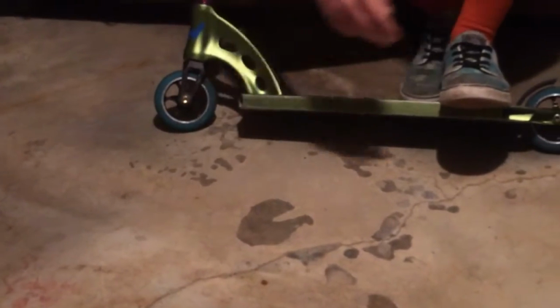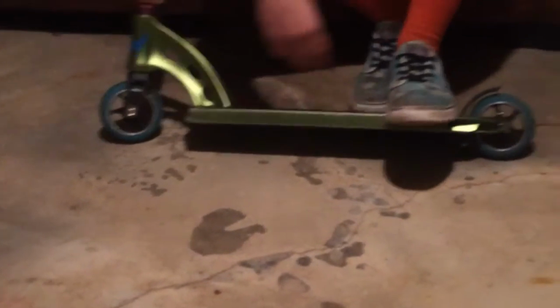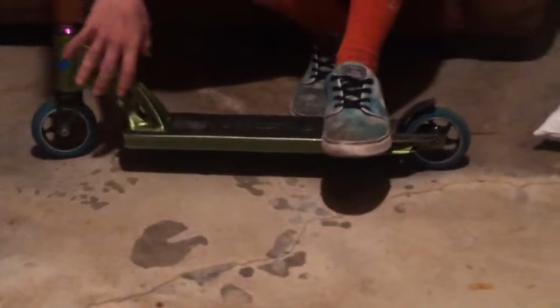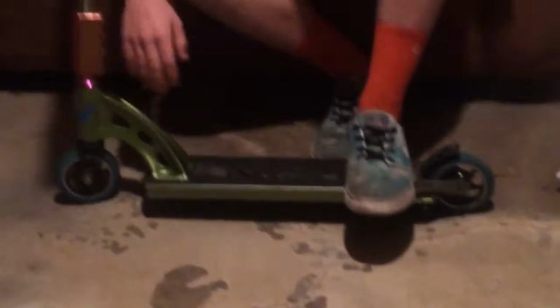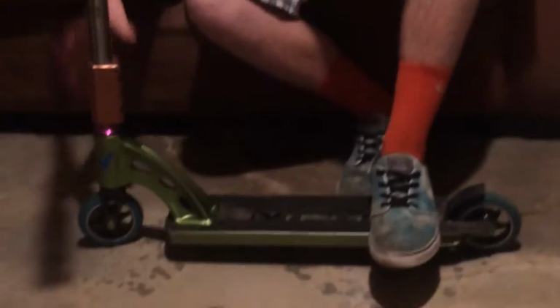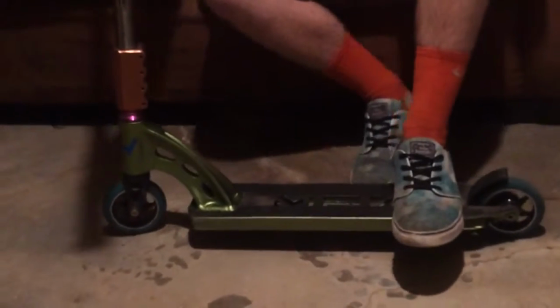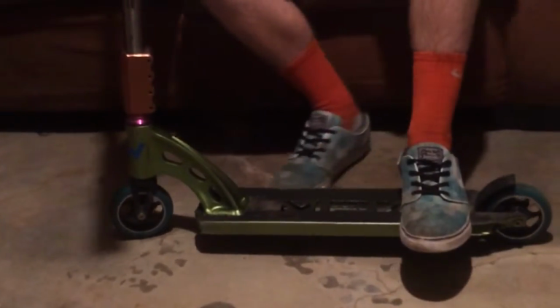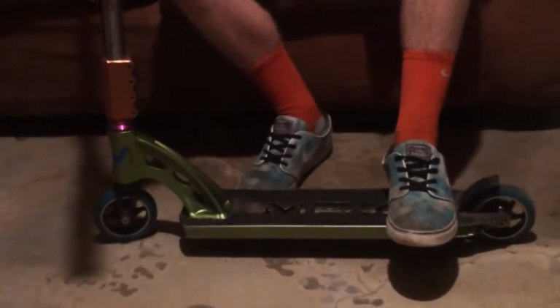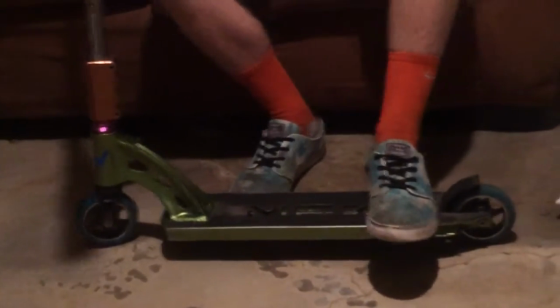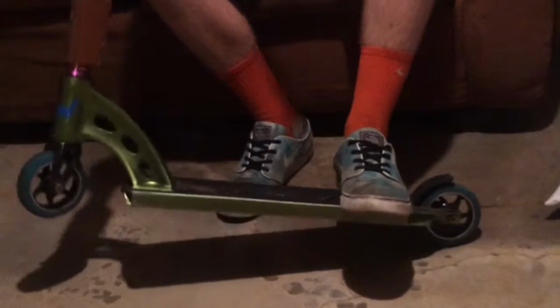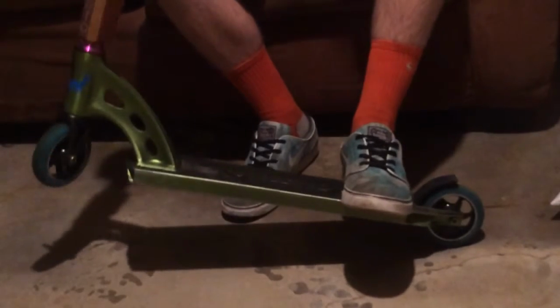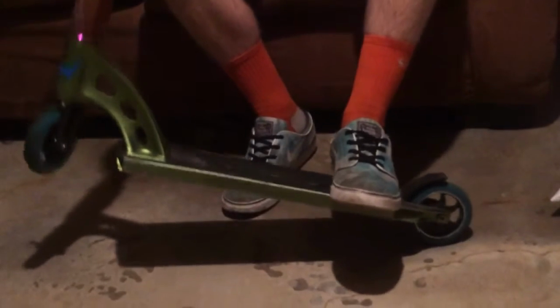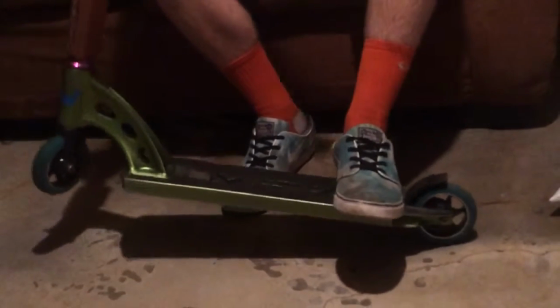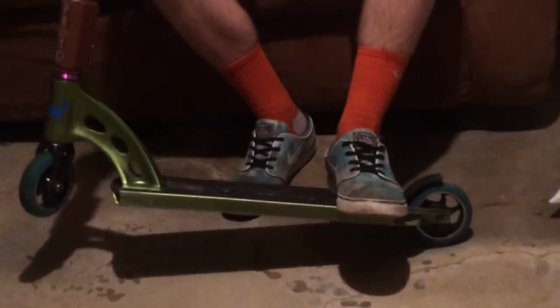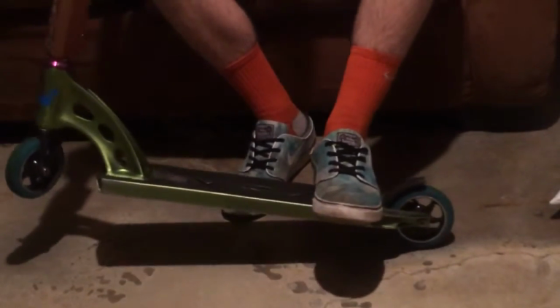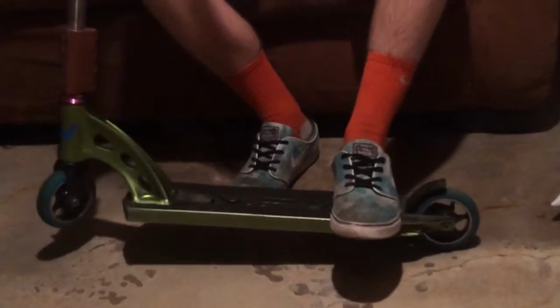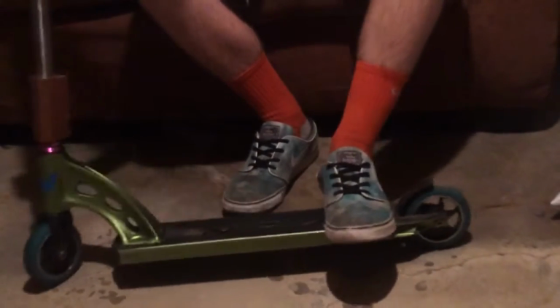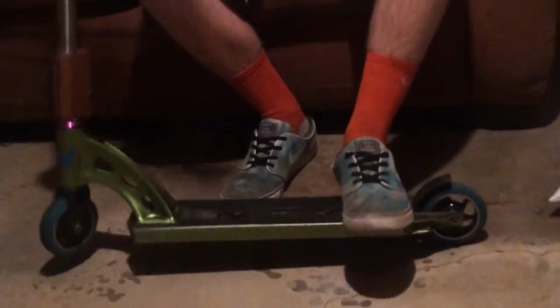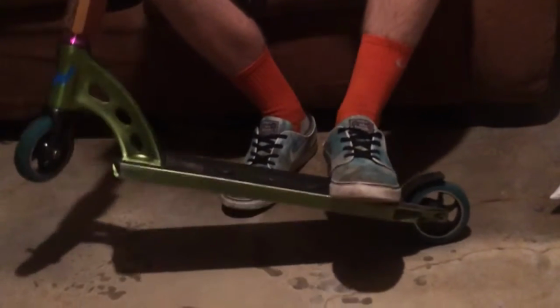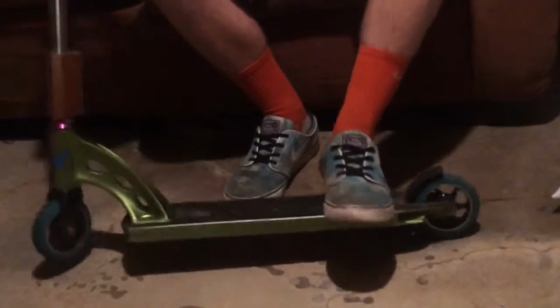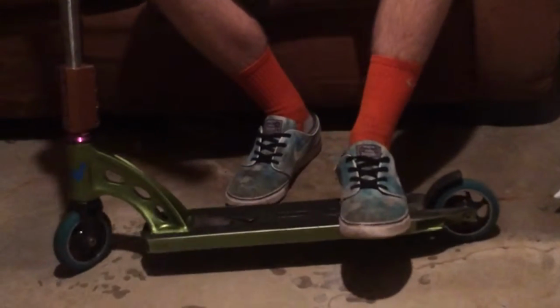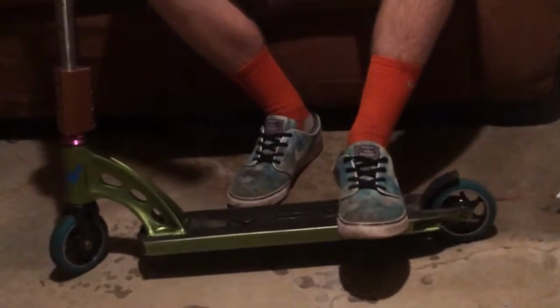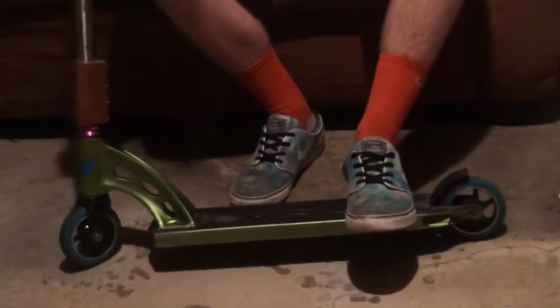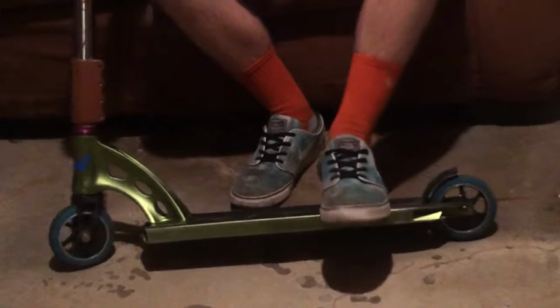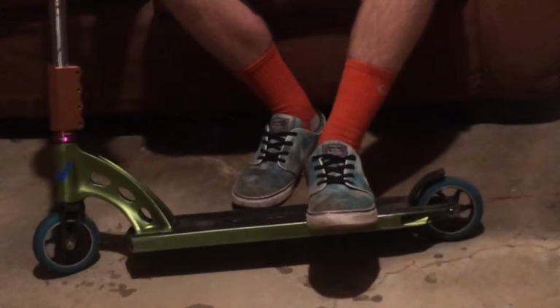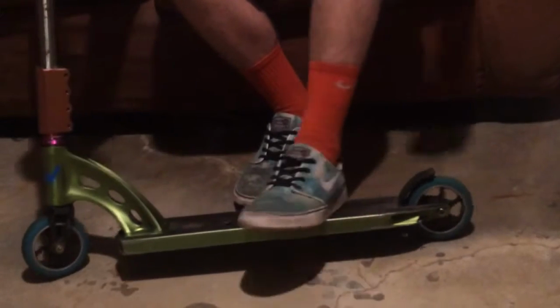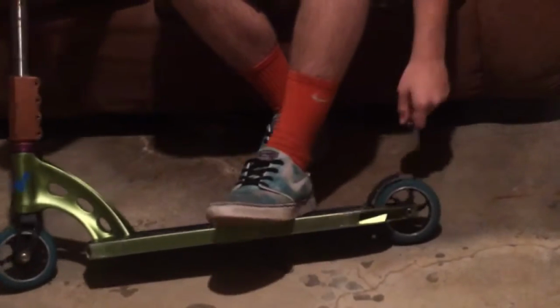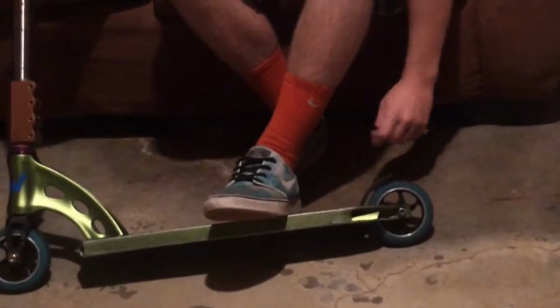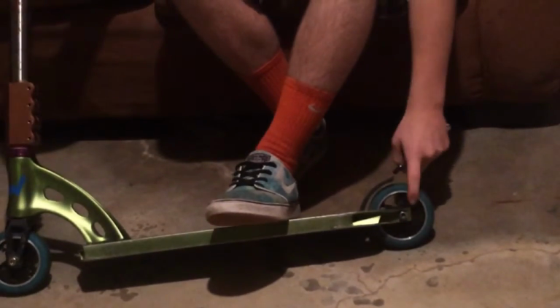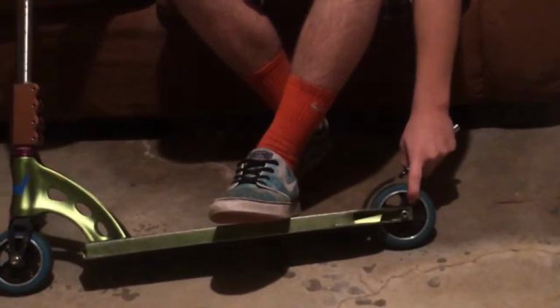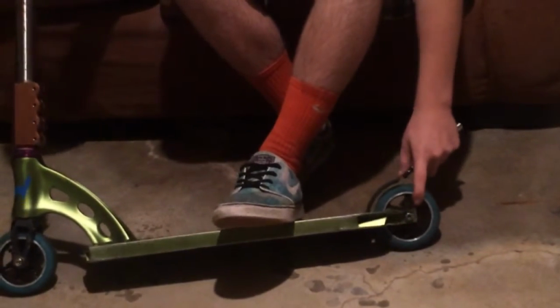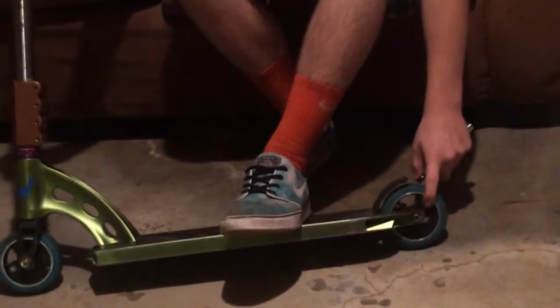And then for the deck, I have the MGP MFX in green, pretty nice, performs well. And then in the back, I have another Flavor Awakening Wheel.